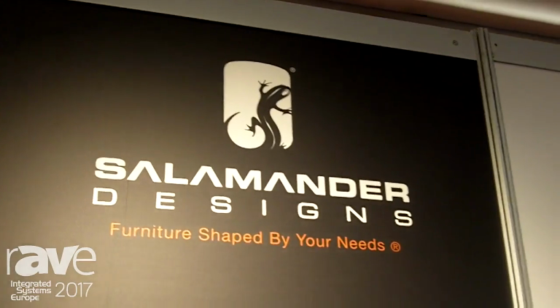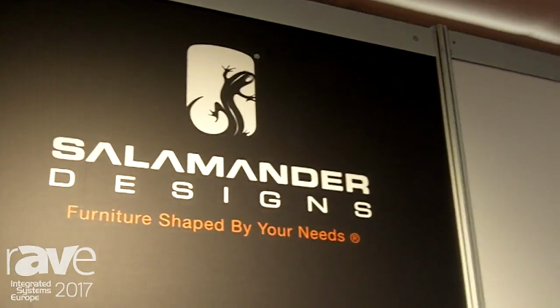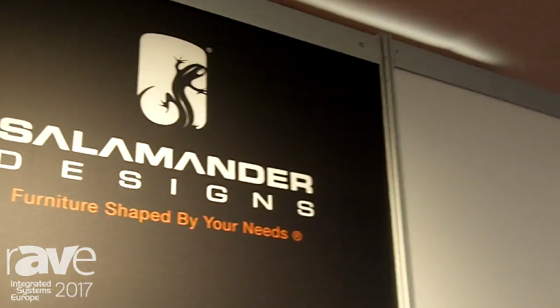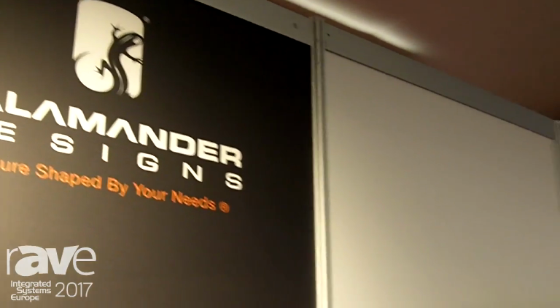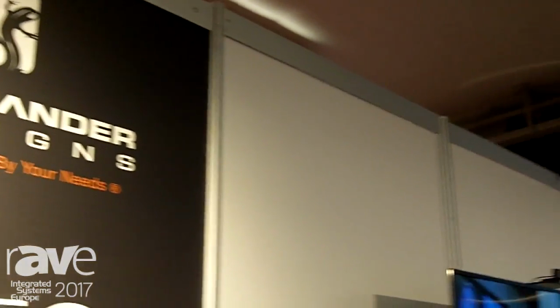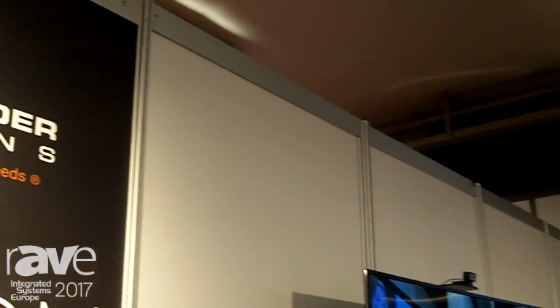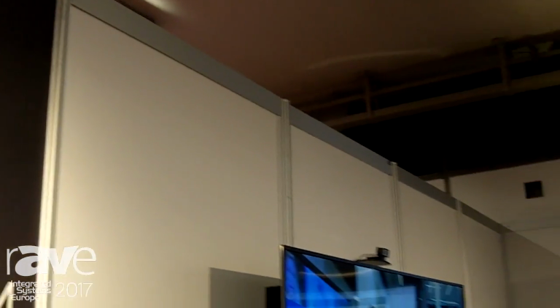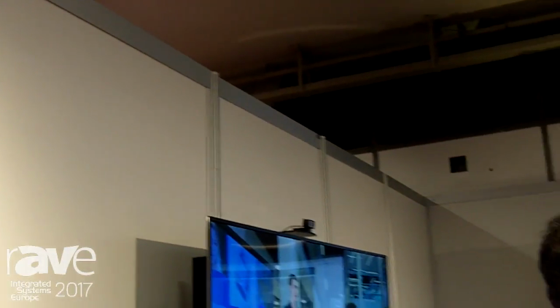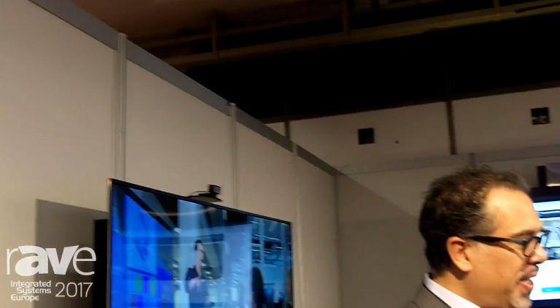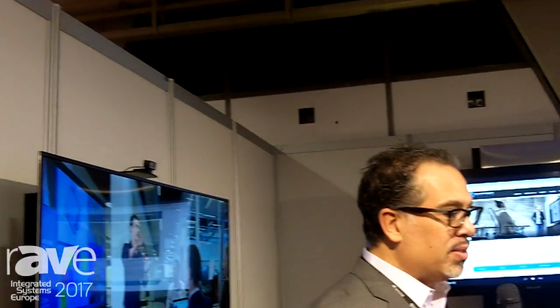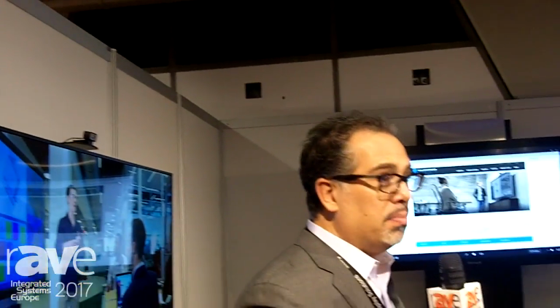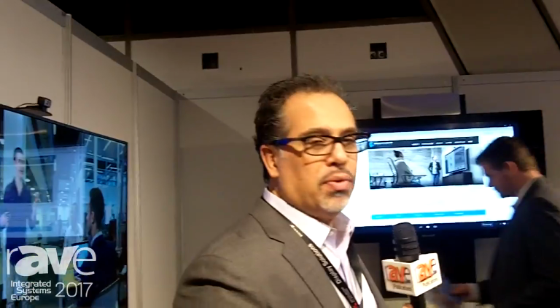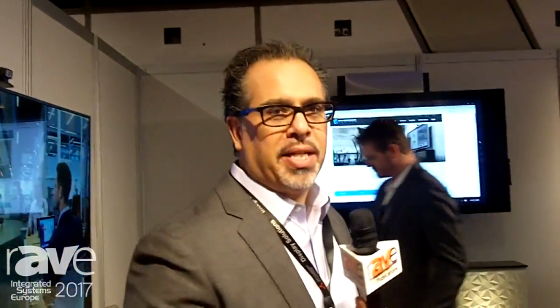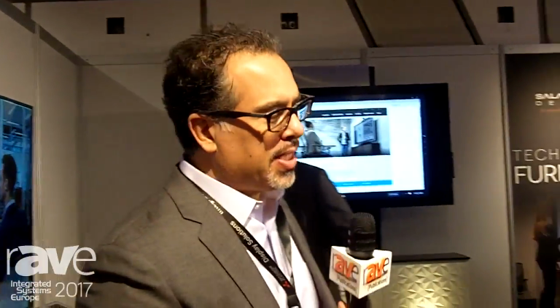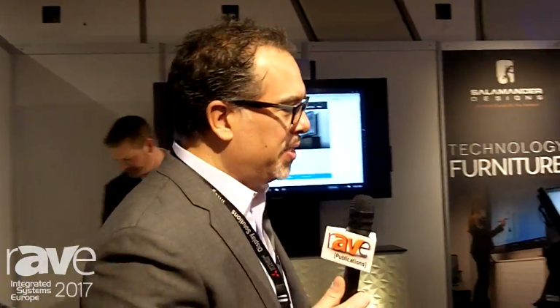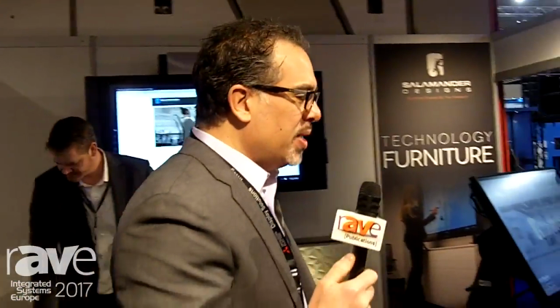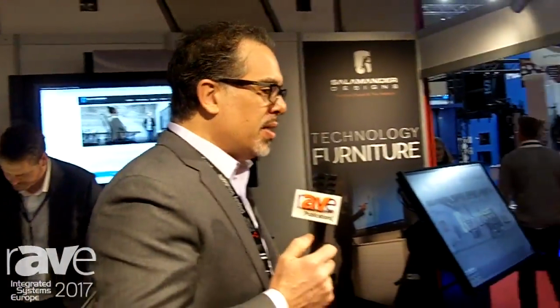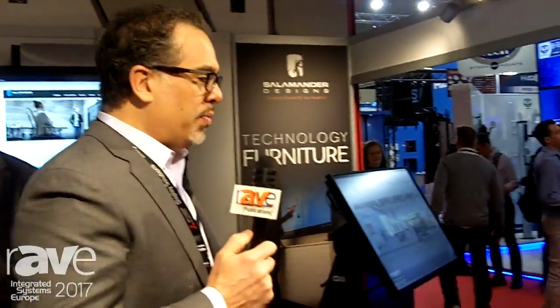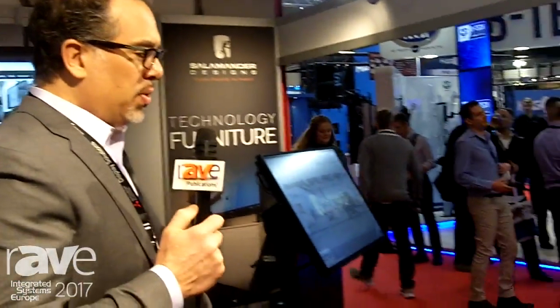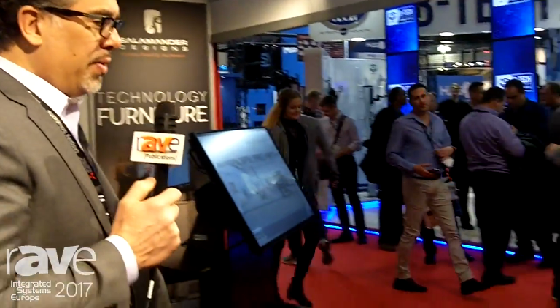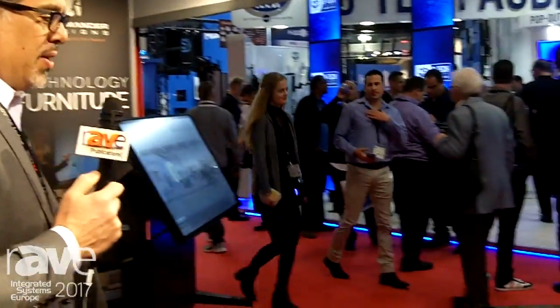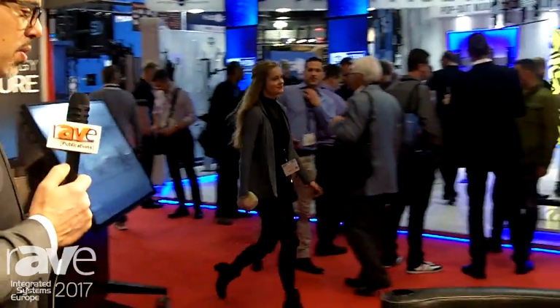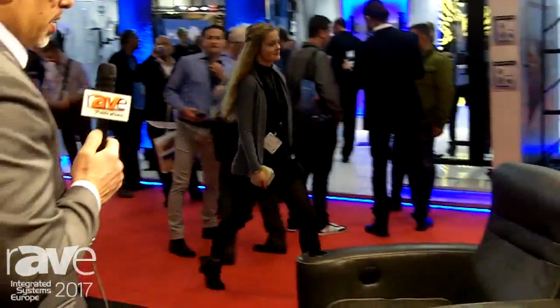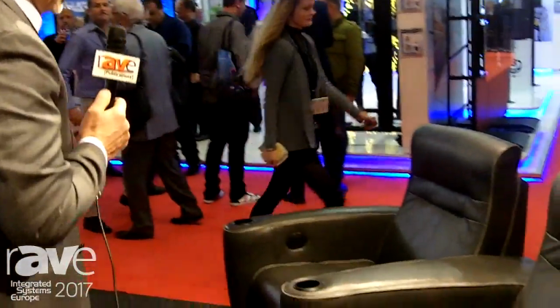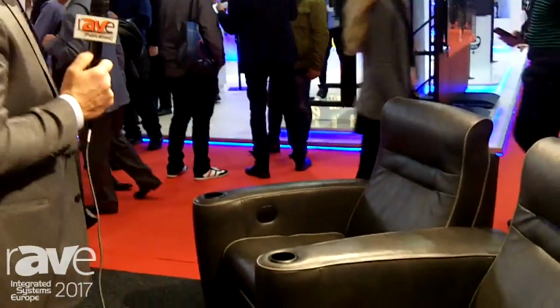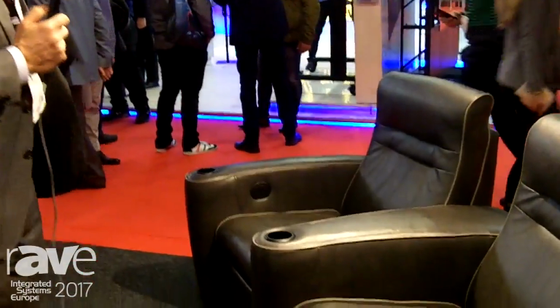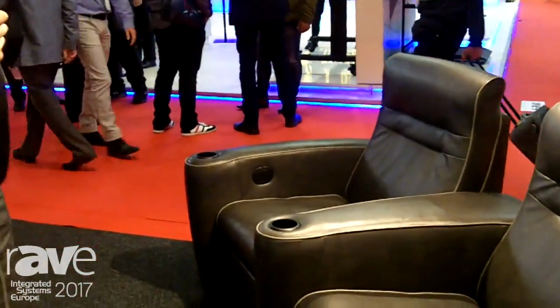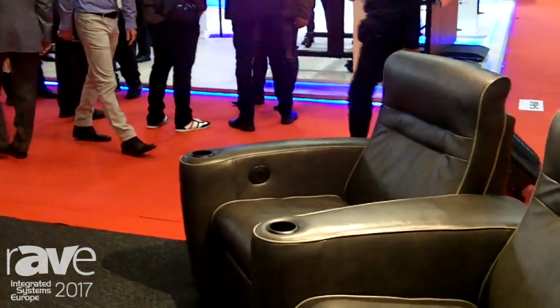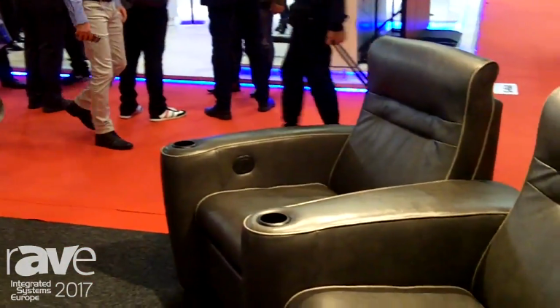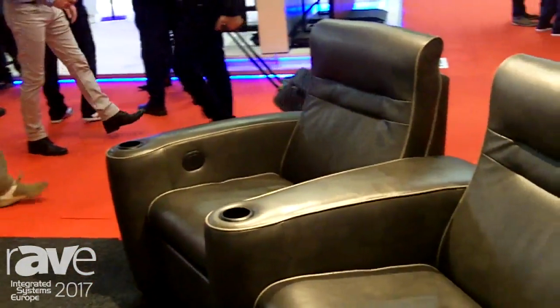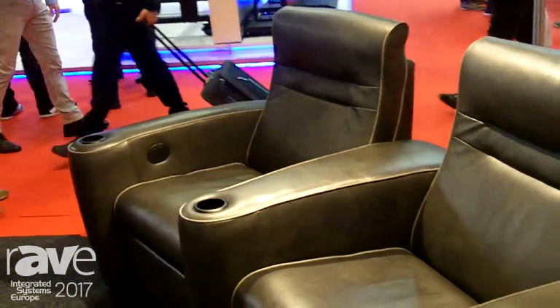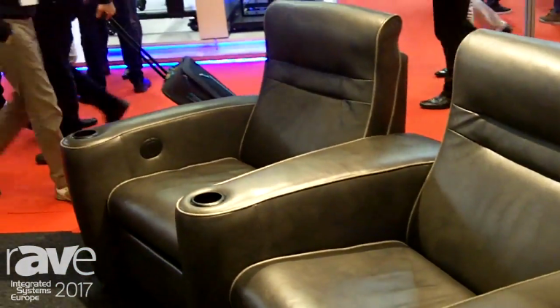We're at ISC 2017 and we're displaying some media room seating here at Salamander. The range that we're looking at right now is called the Talia. This is one of seven different styles that Salamander offers.